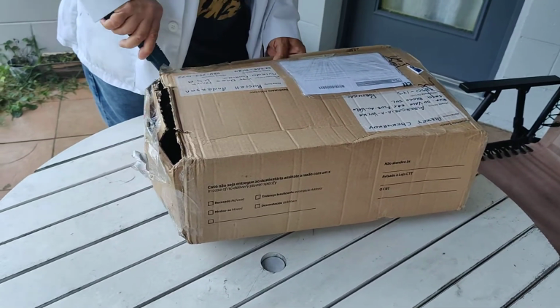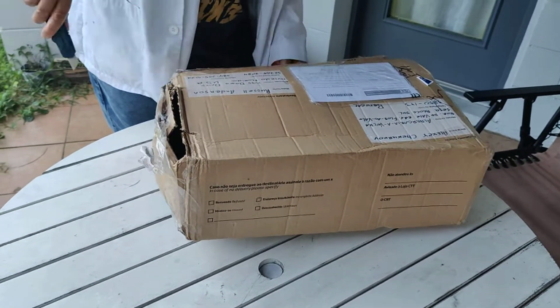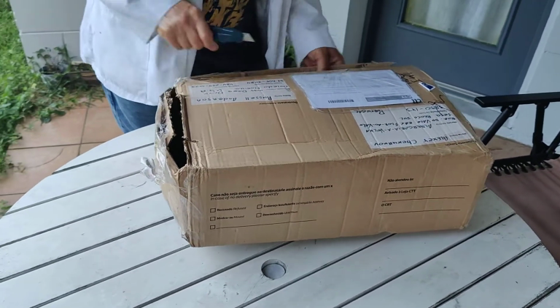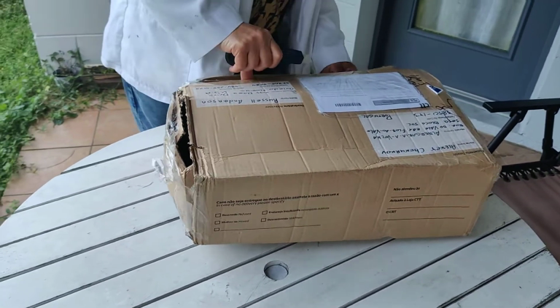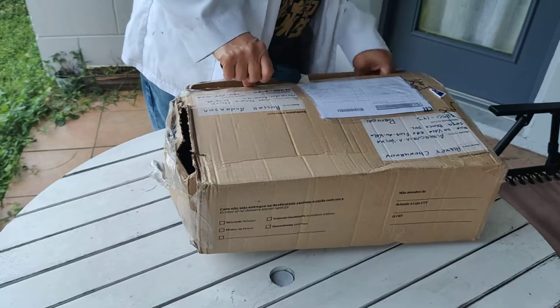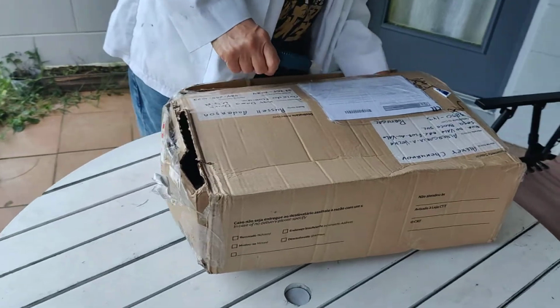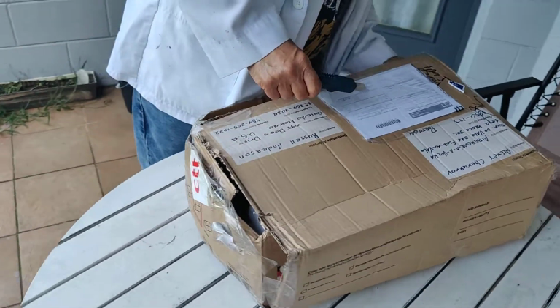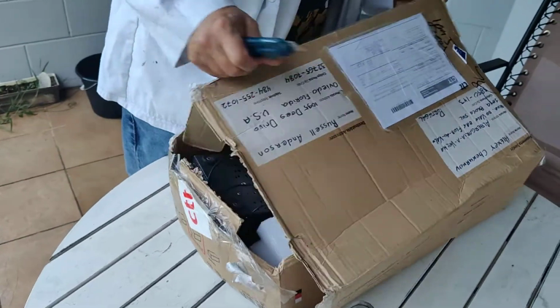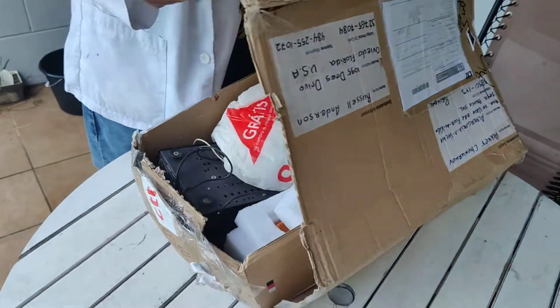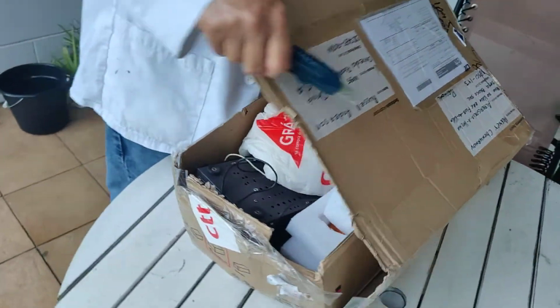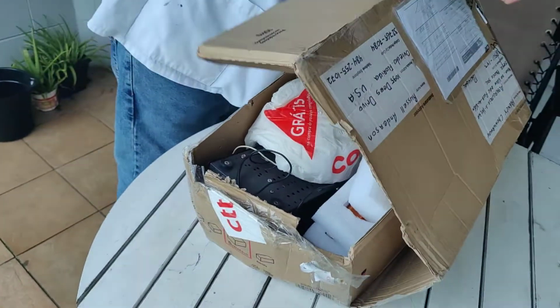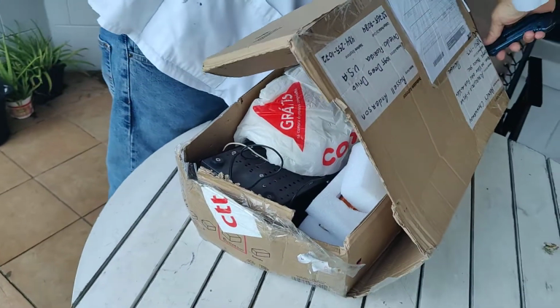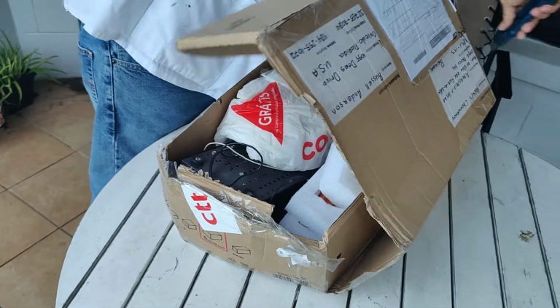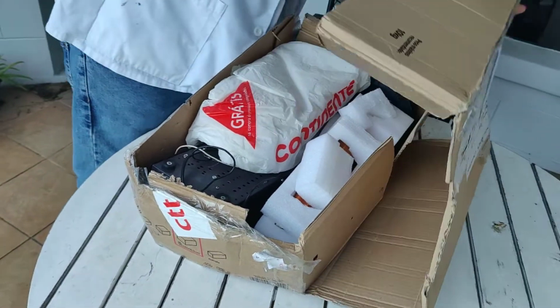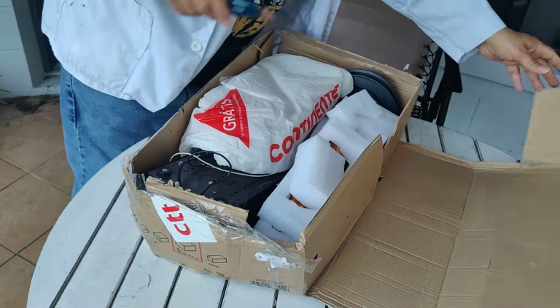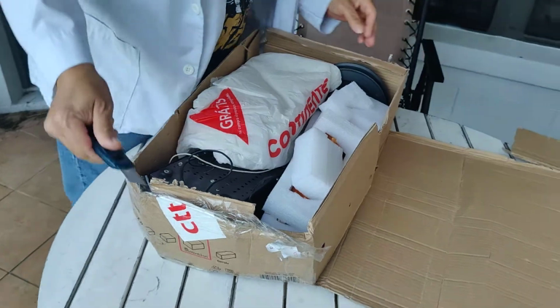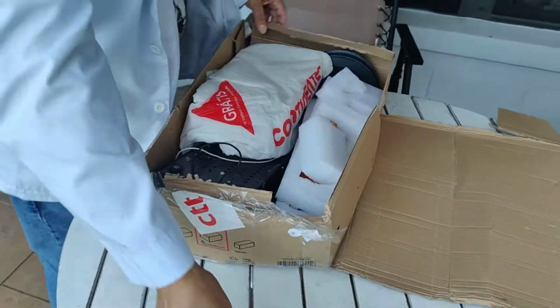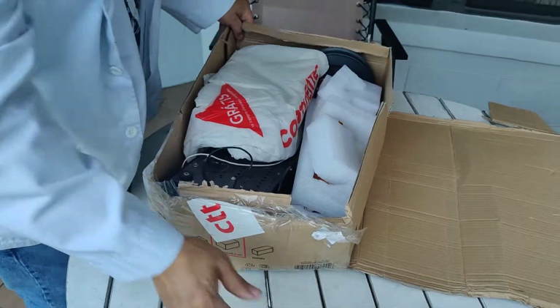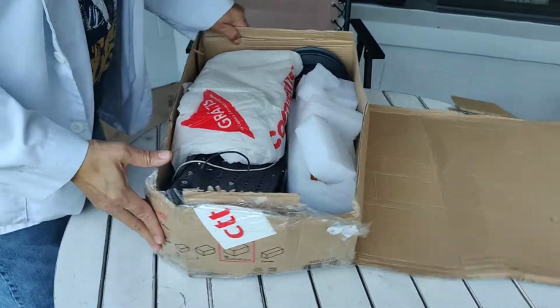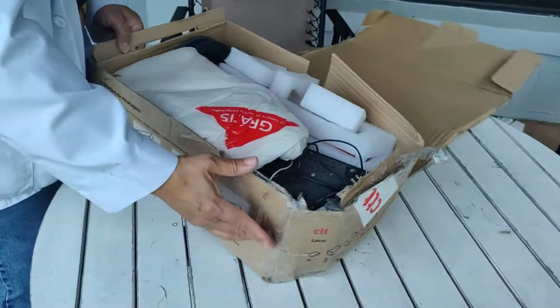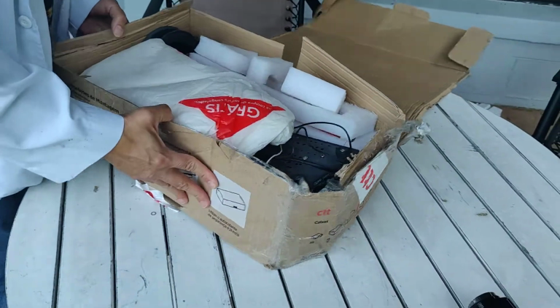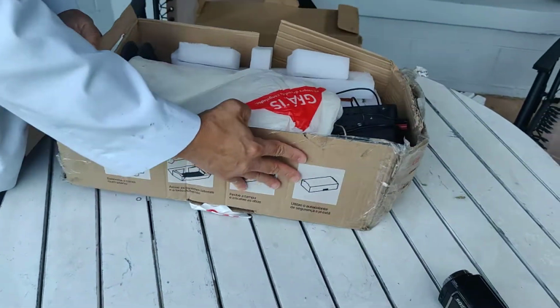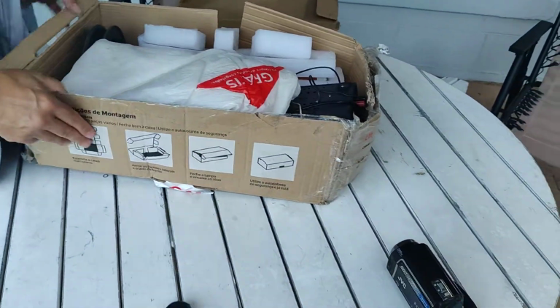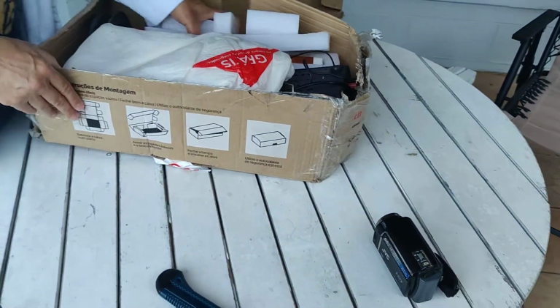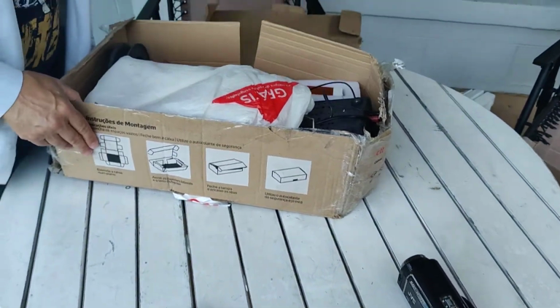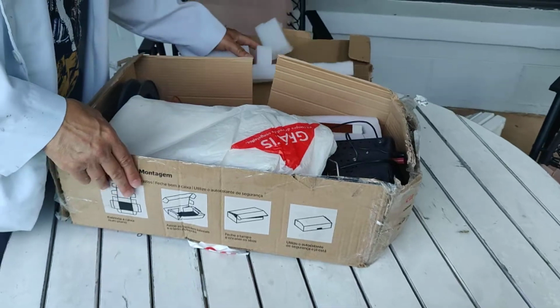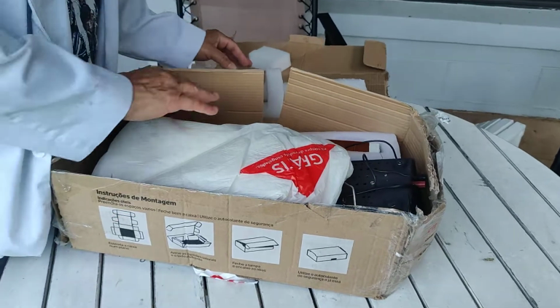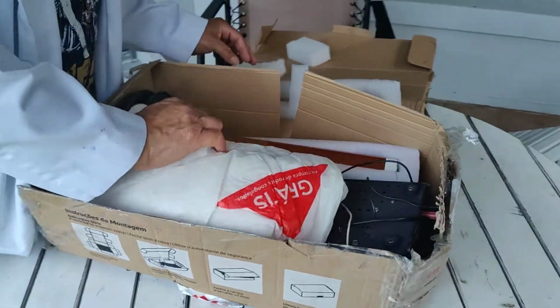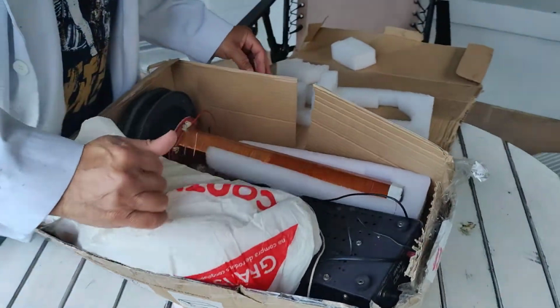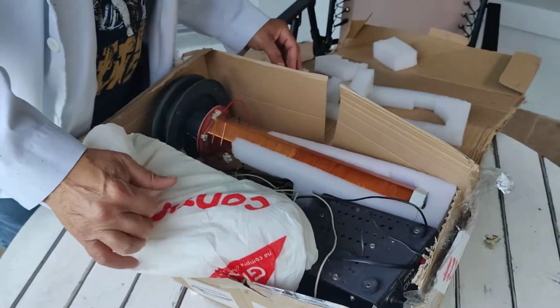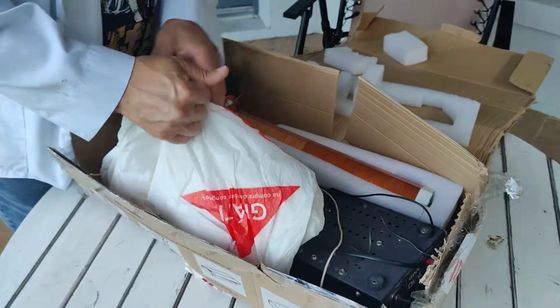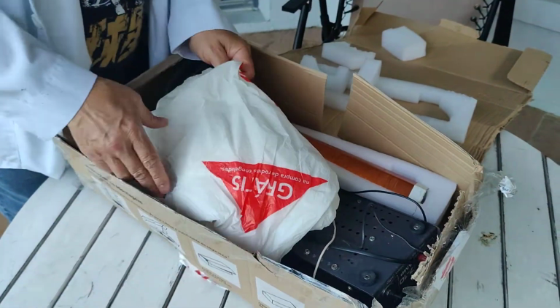A little box cutter. And some packing material that we have.